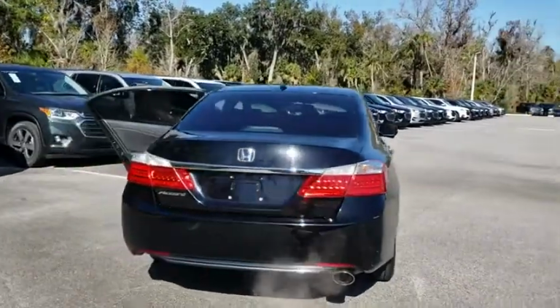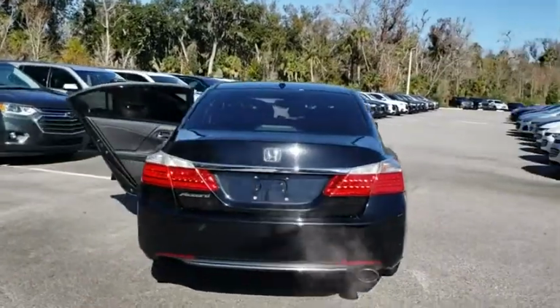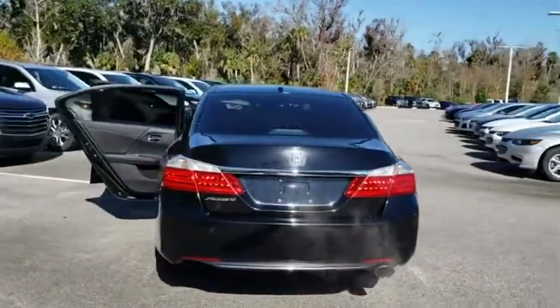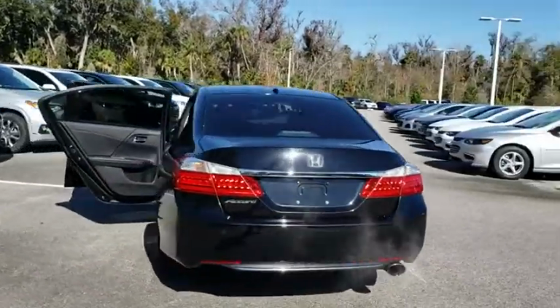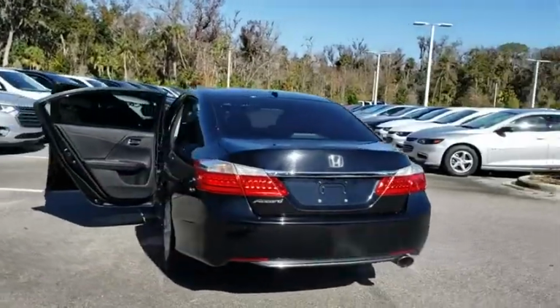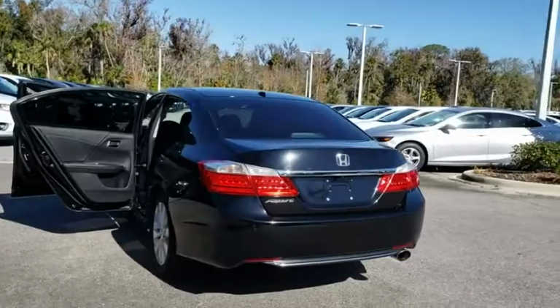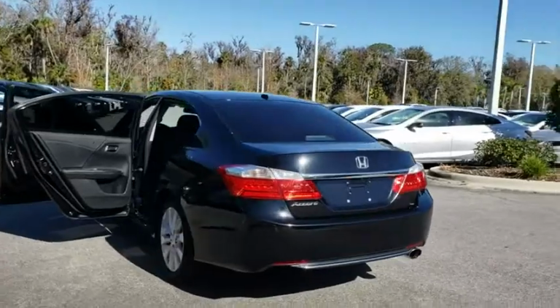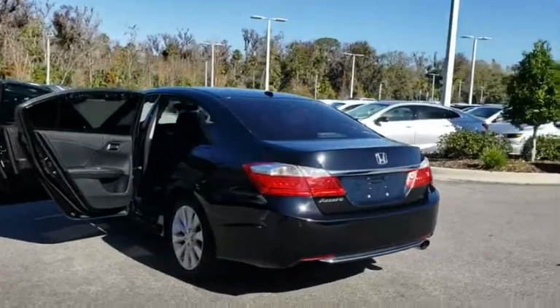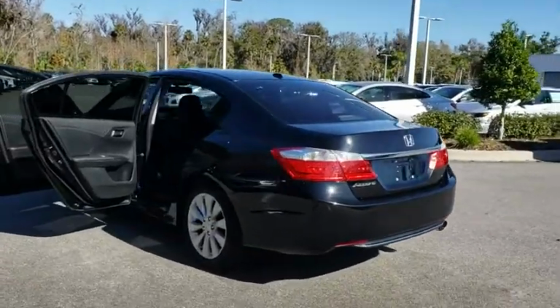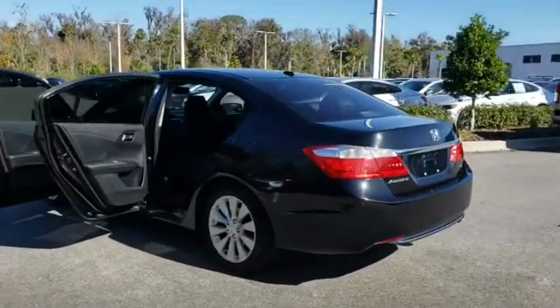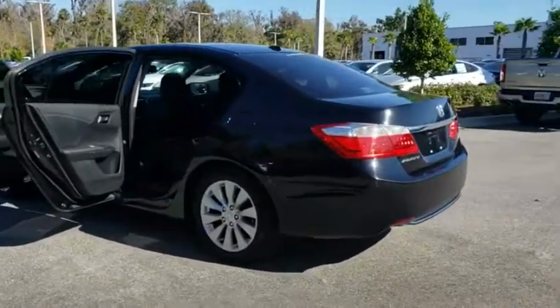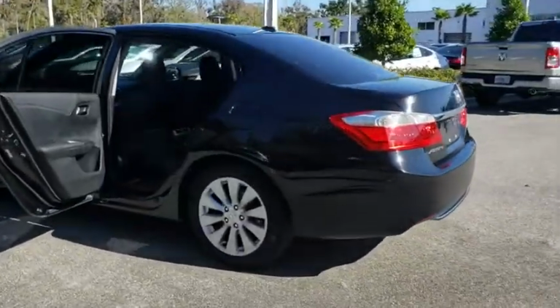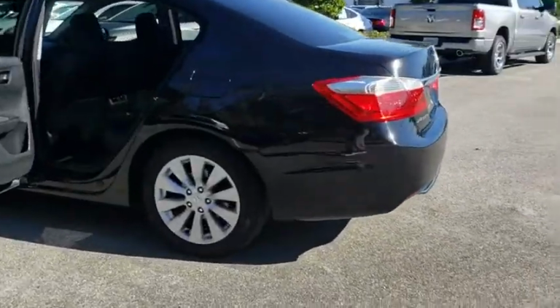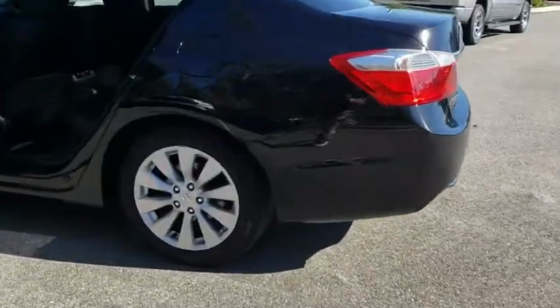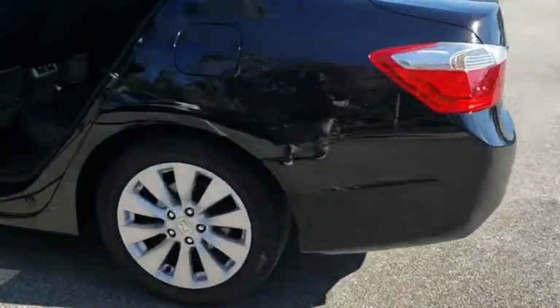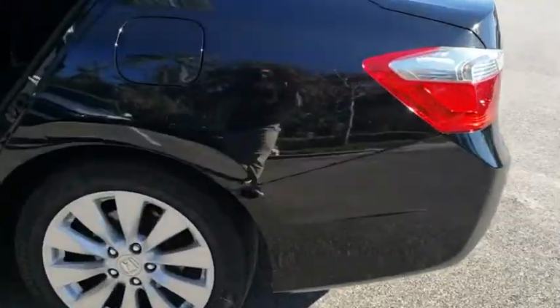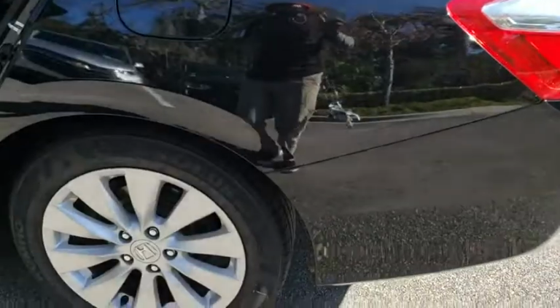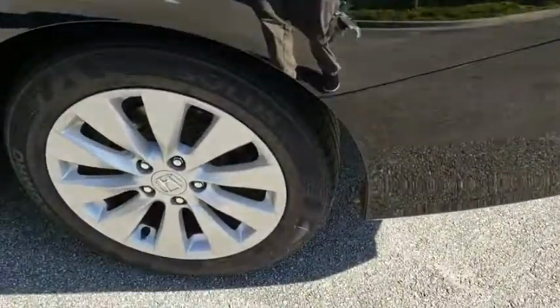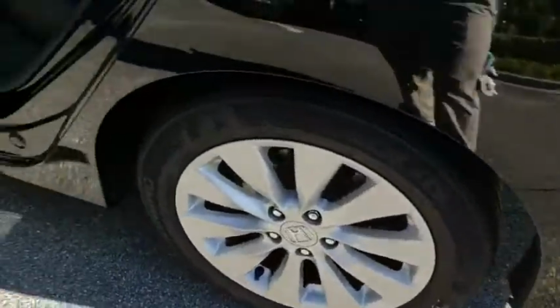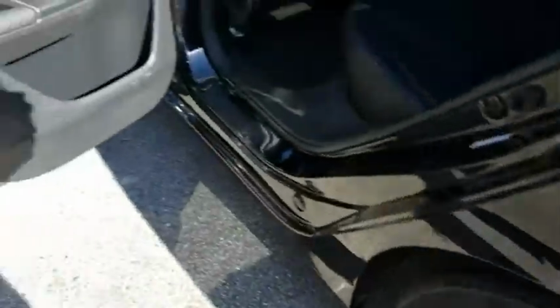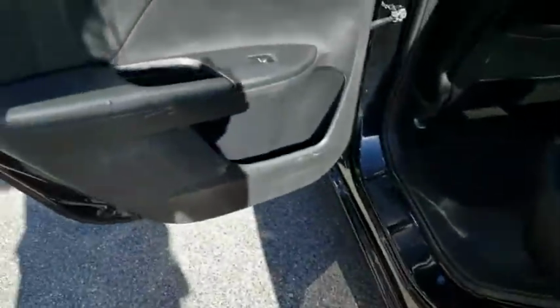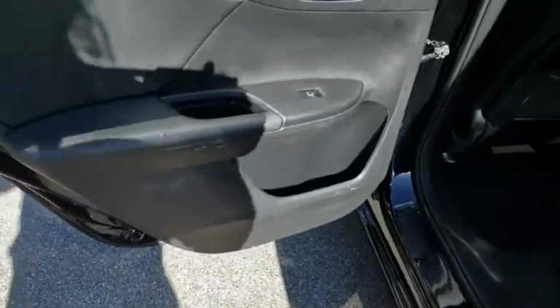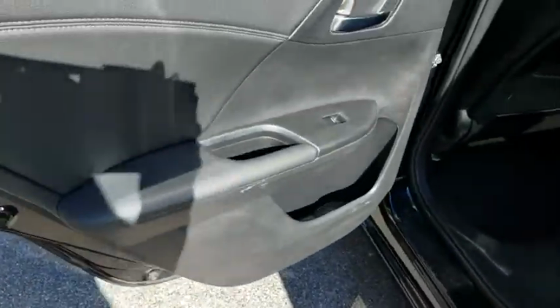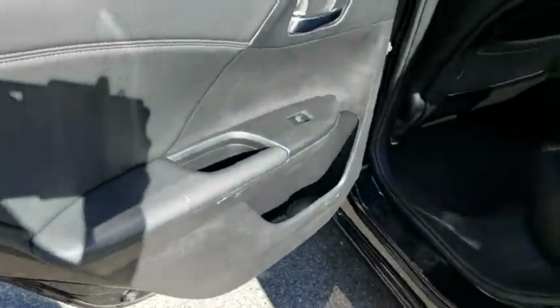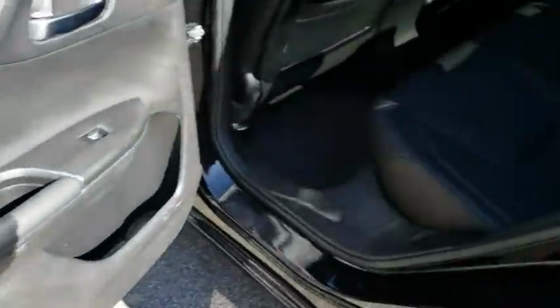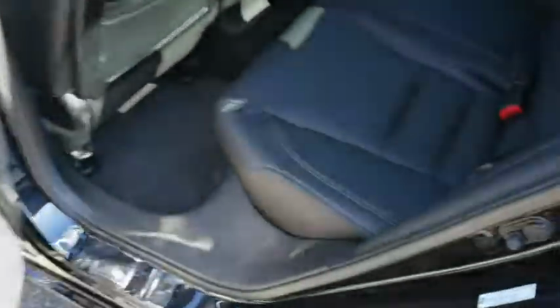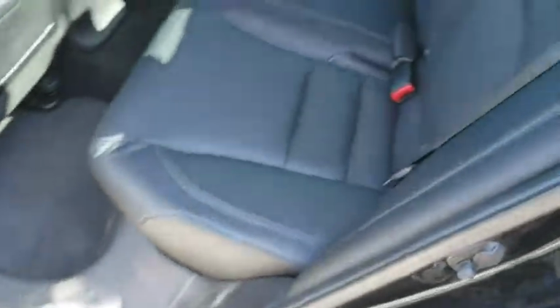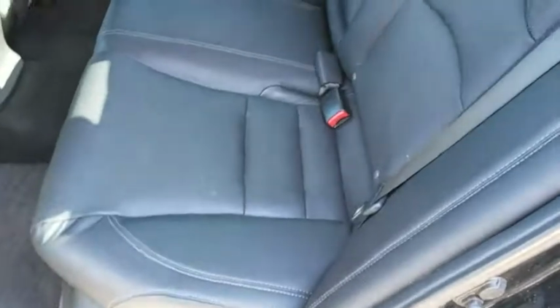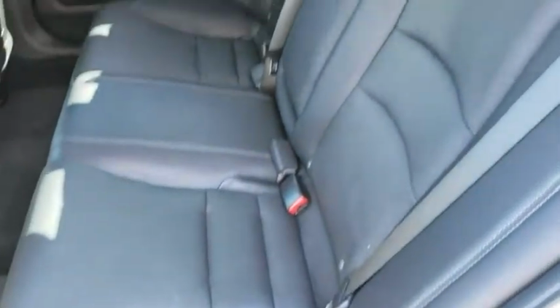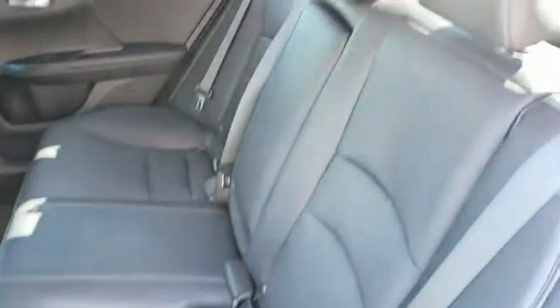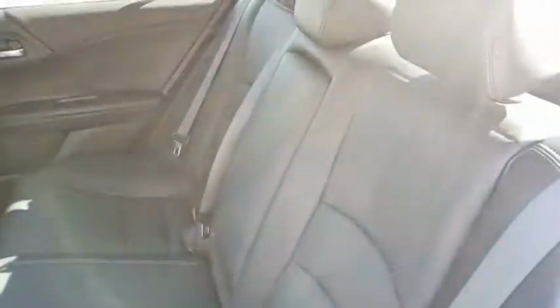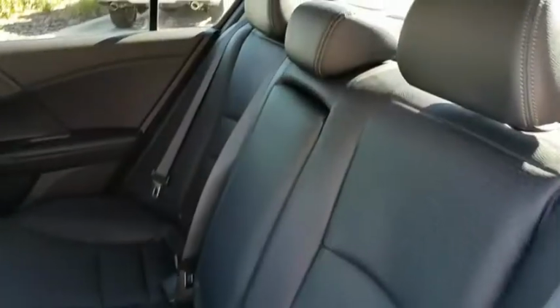Here are some of this vehicle's great options: backup camera, keyless entry, power passenger seat, leather wrapped steering wheel, Bluetooth, power steering, driver lumbar, adjustable steering wheel, four-wheel disc brakes, front floor mats, keyless start.